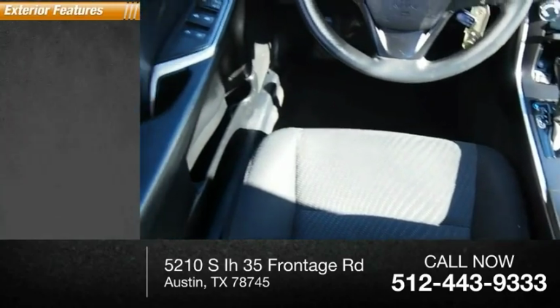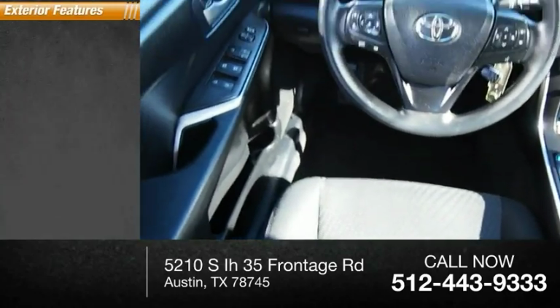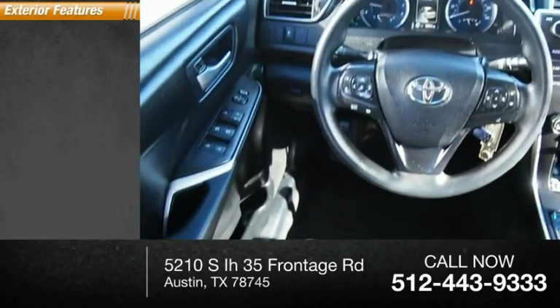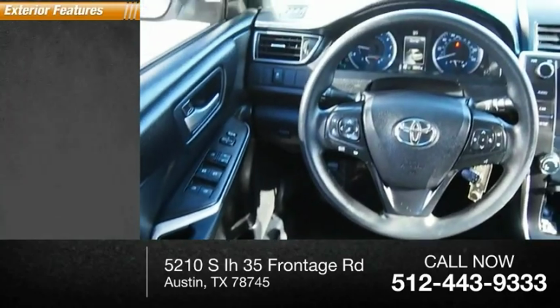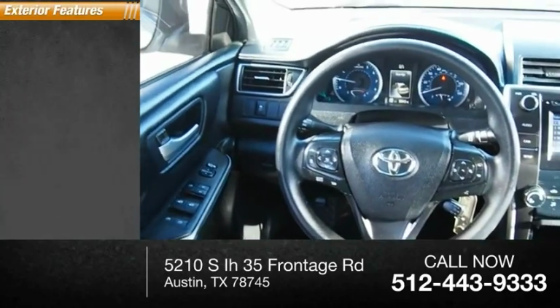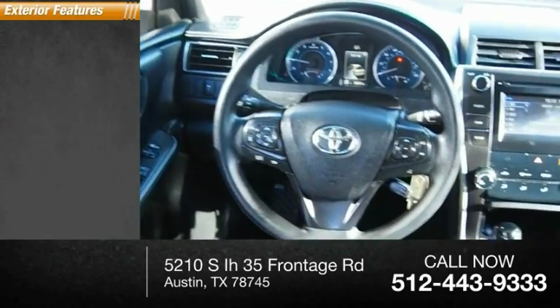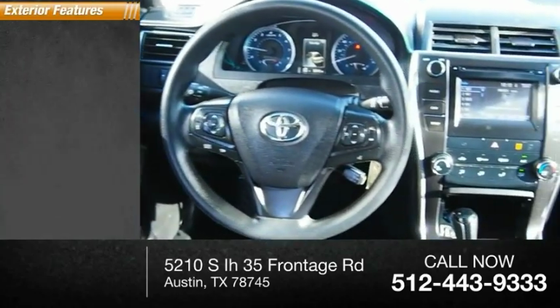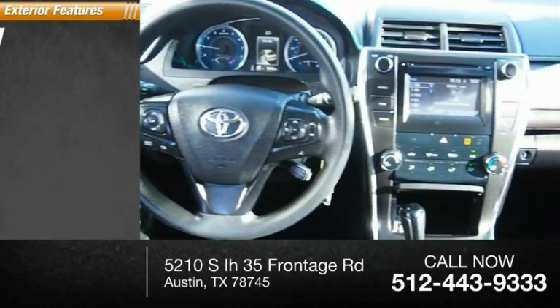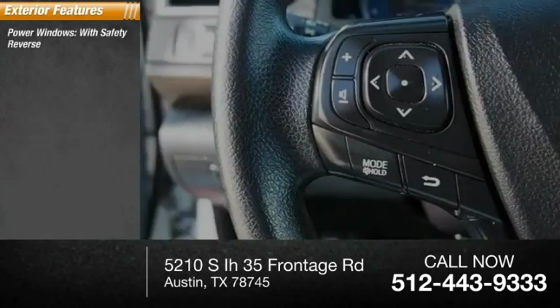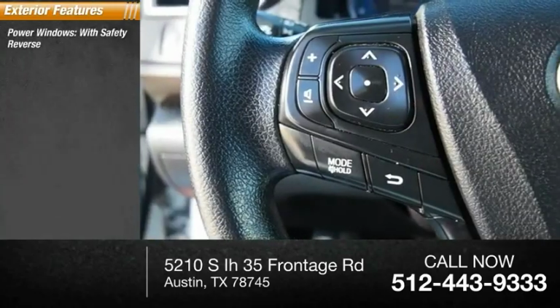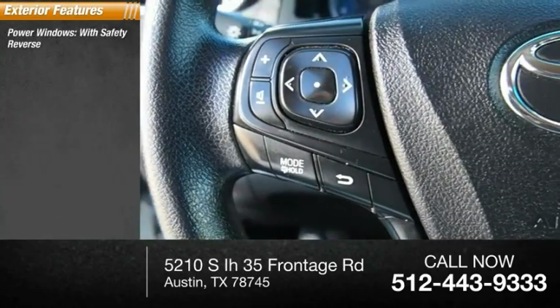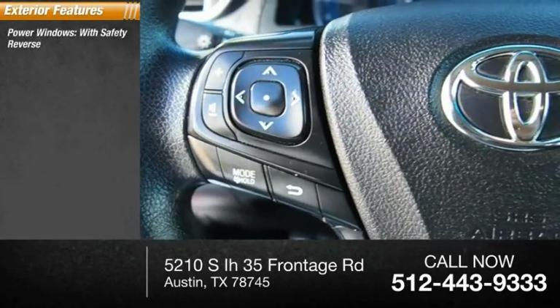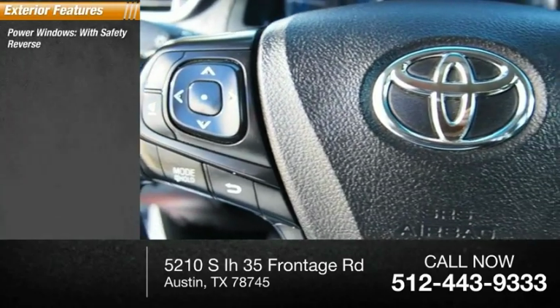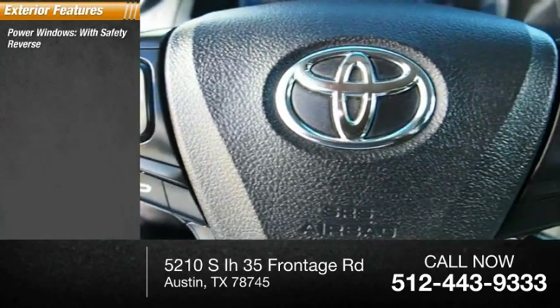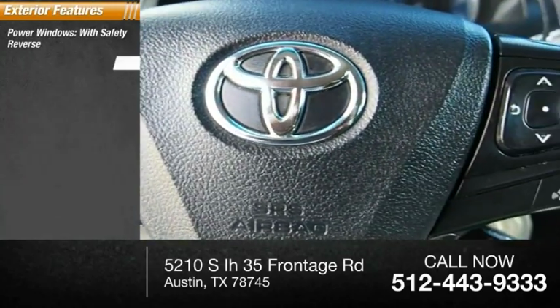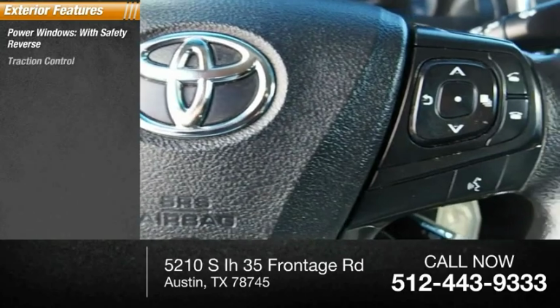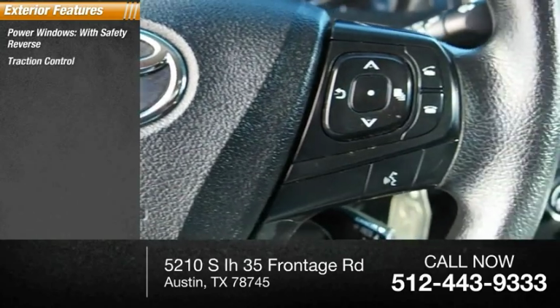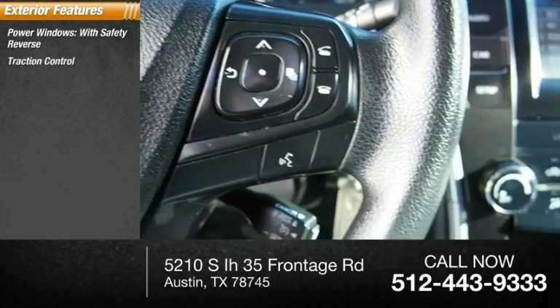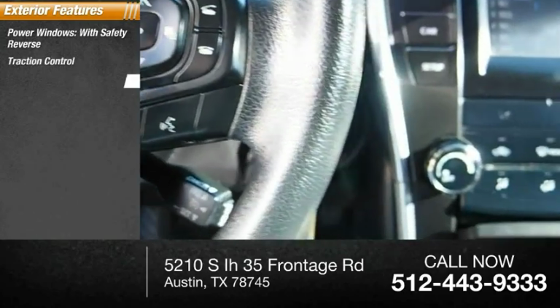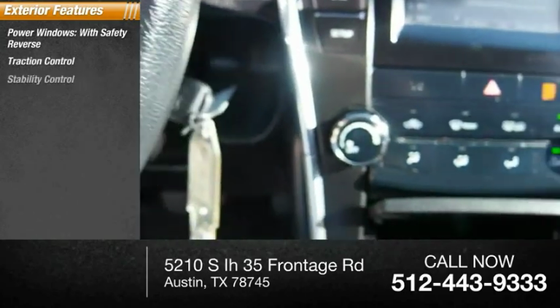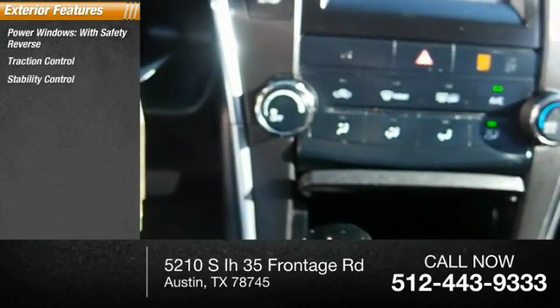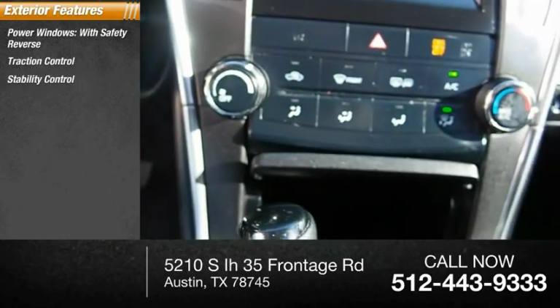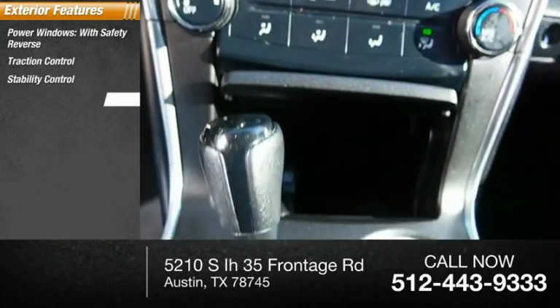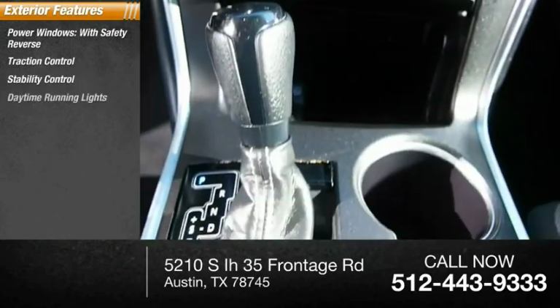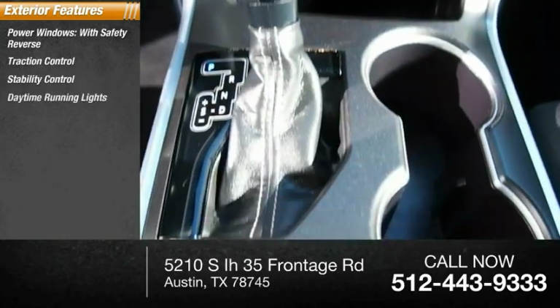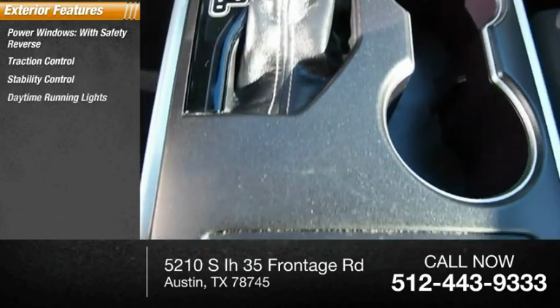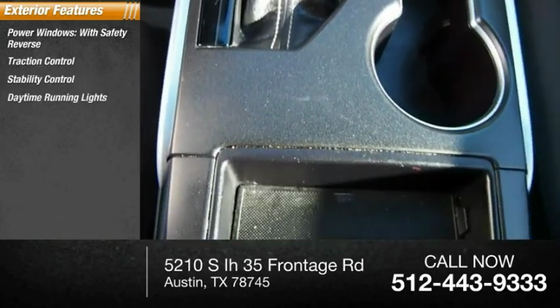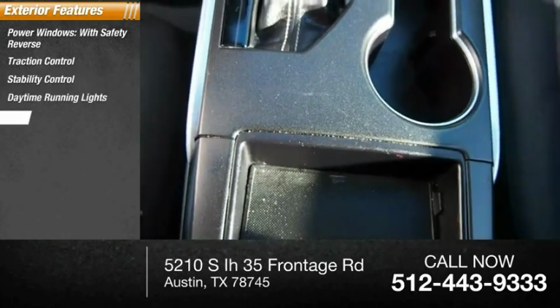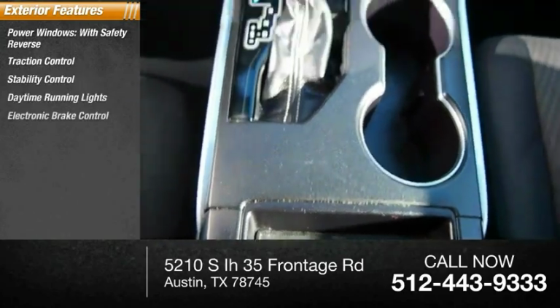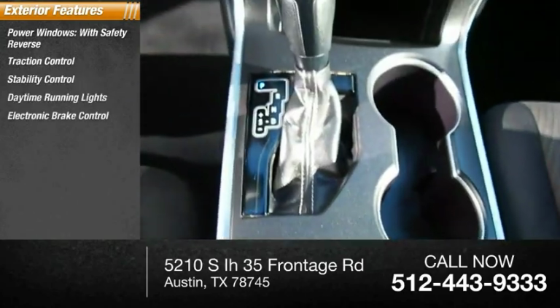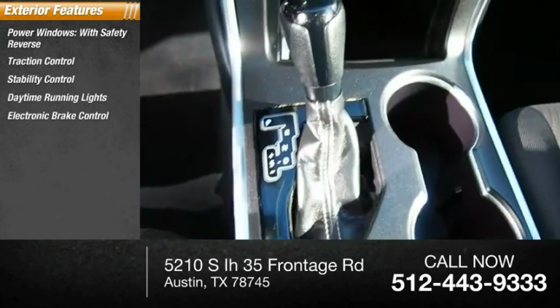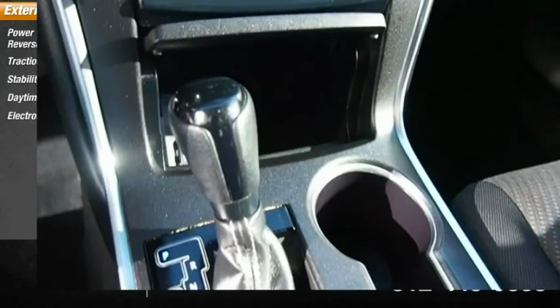Here are some of this vehicle's great options: power windows with safety reverse, traction control, stability control, daytime running lights, electronic brake control.